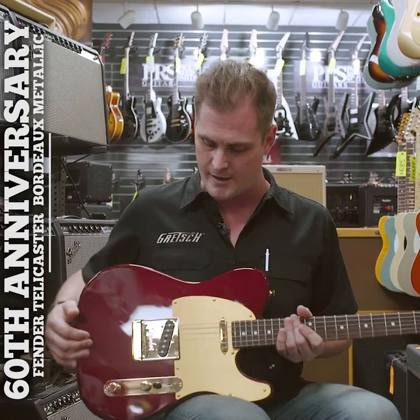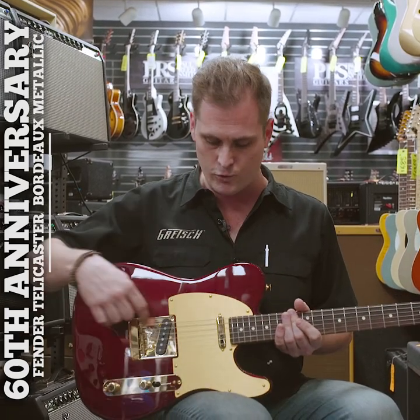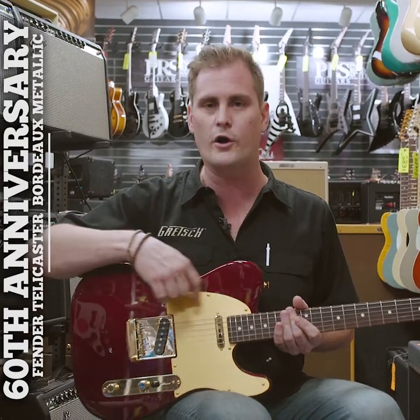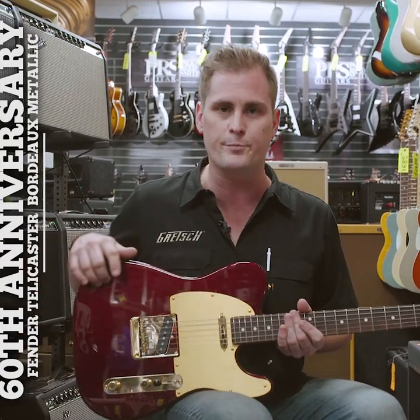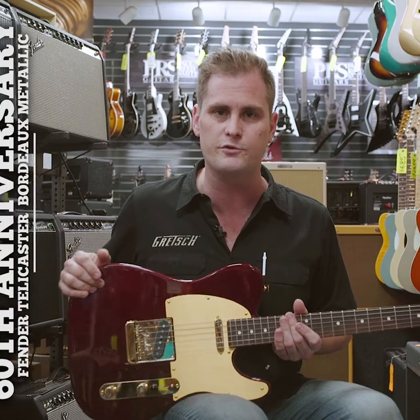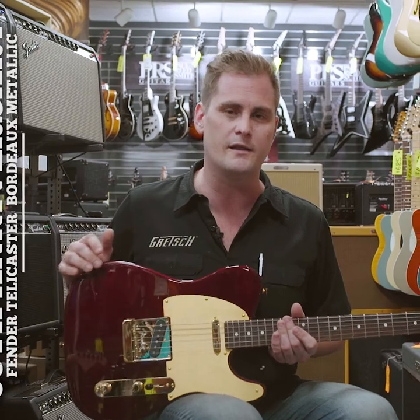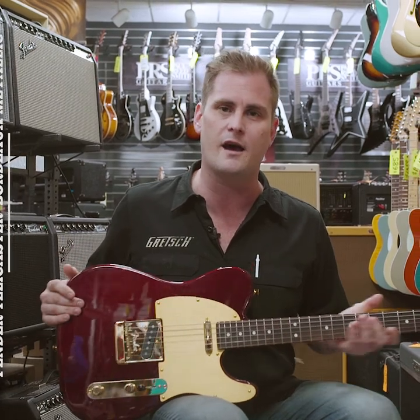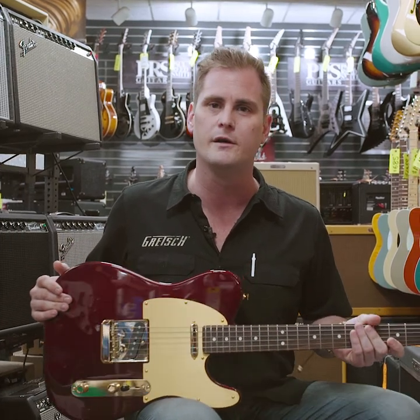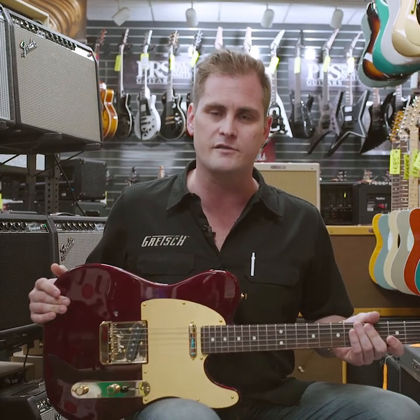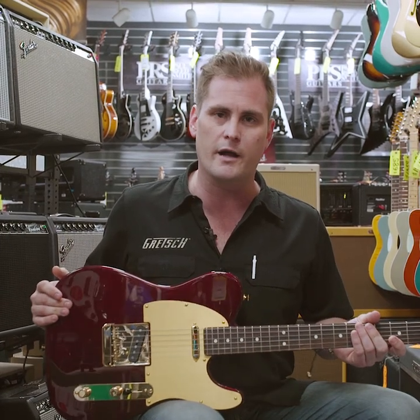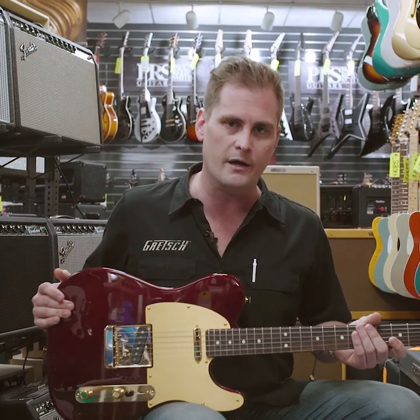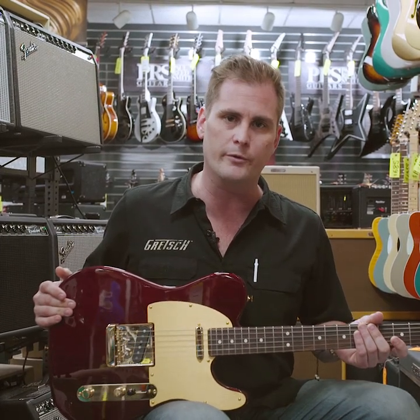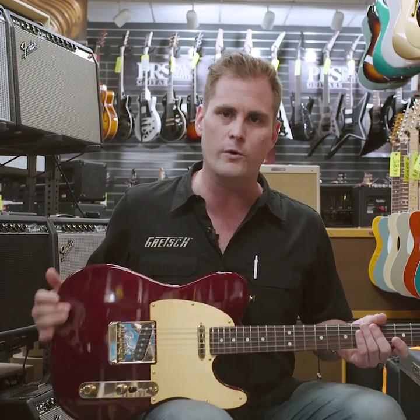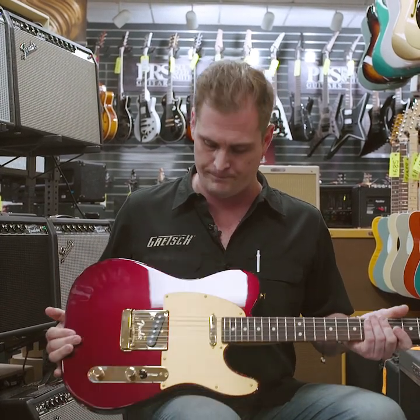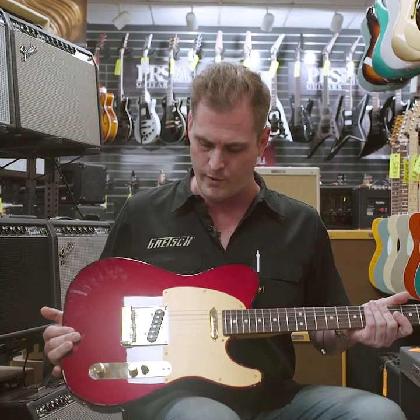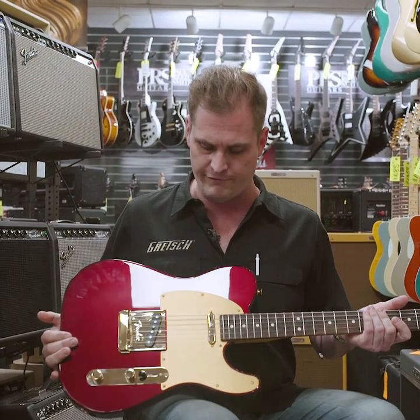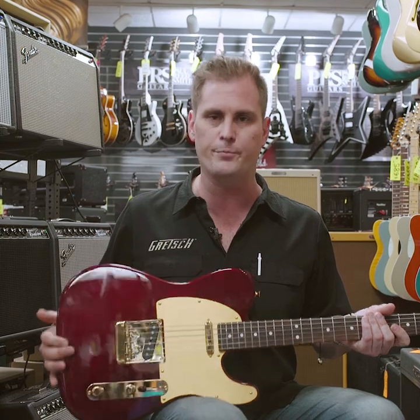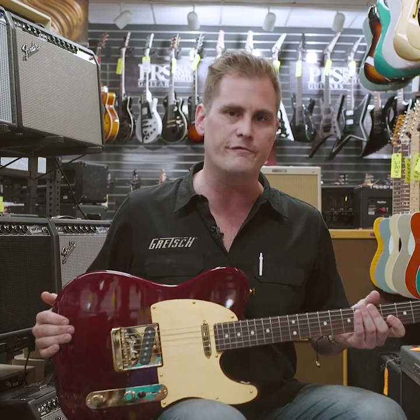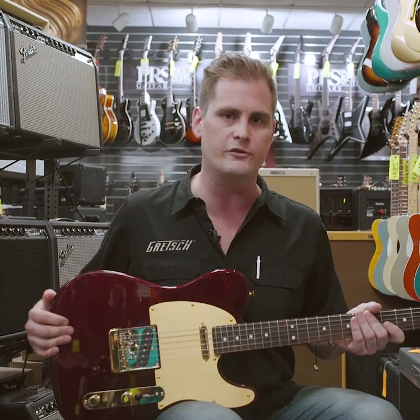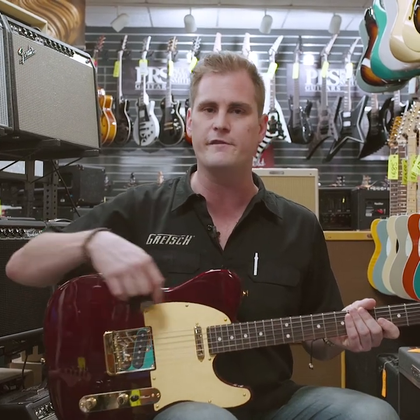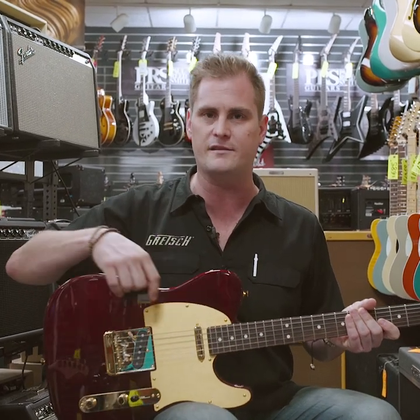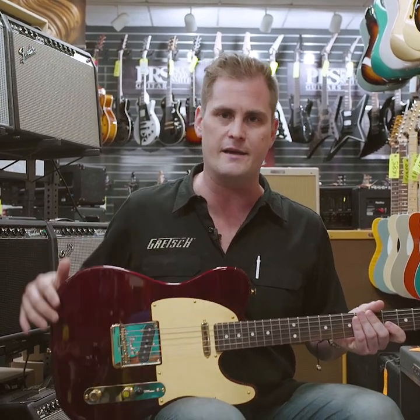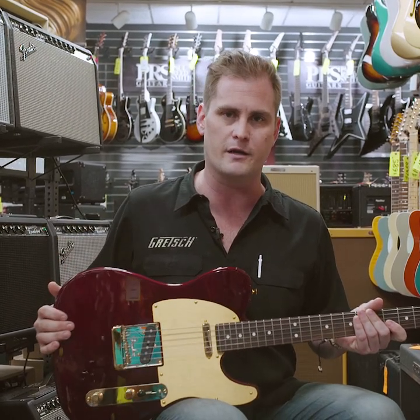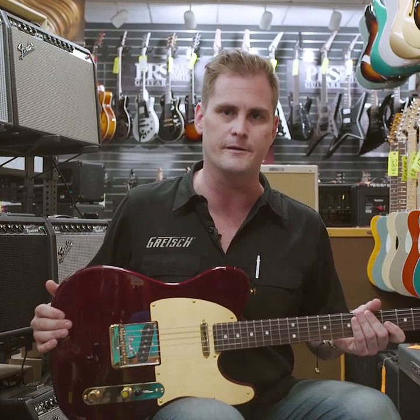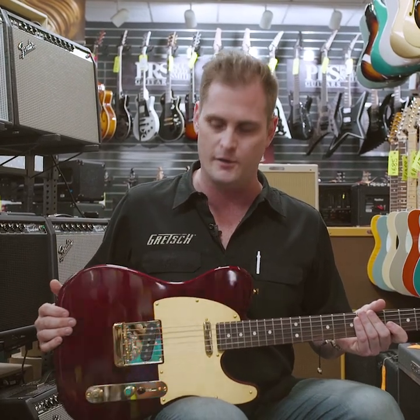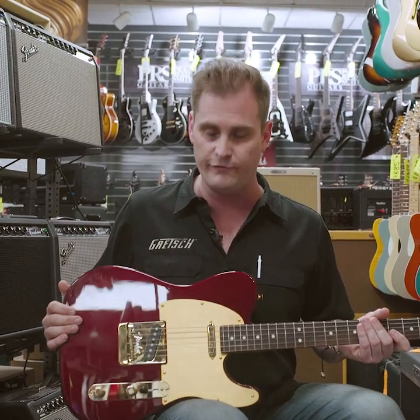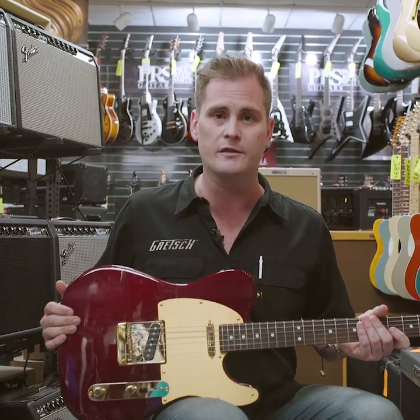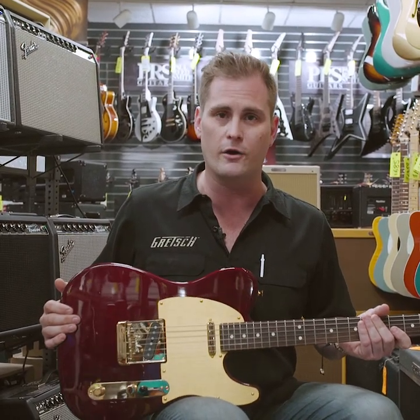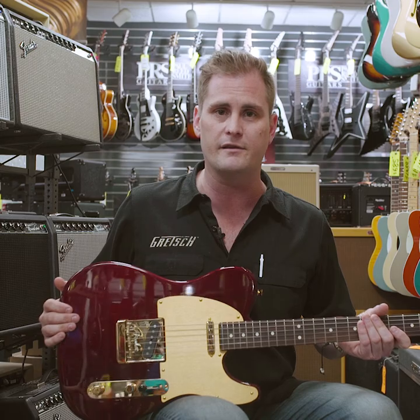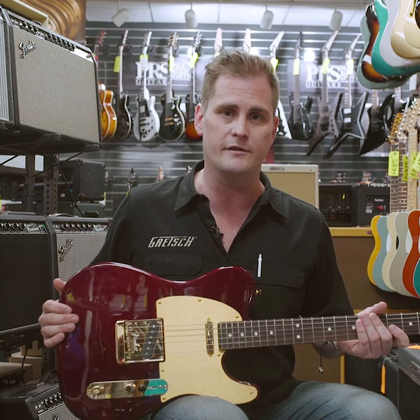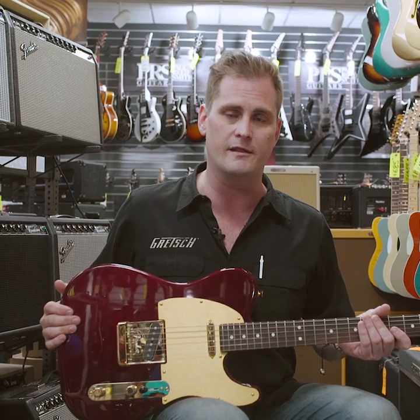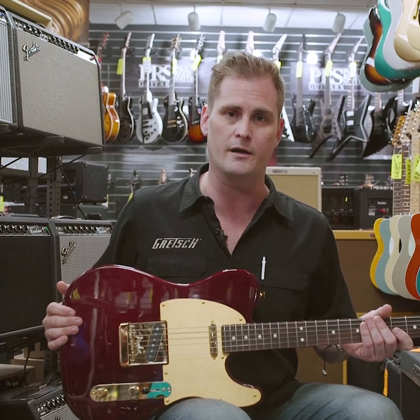And the coolest part is the pickups. We spent a lot of time deciding what kind of pickups we were going to go with. We went with the Fender Pure Vintage 58 Telecaster pickups, which are voiced a lot like authentic vintage Tele pickups.